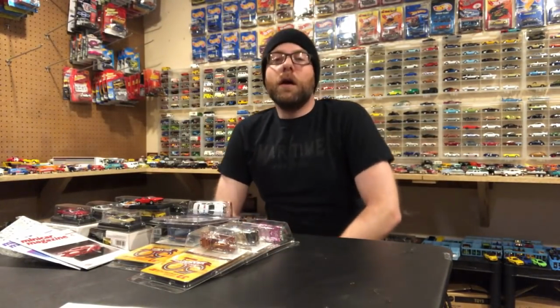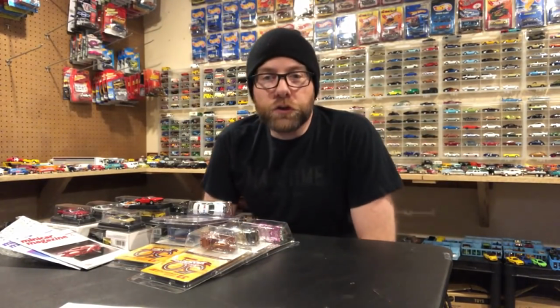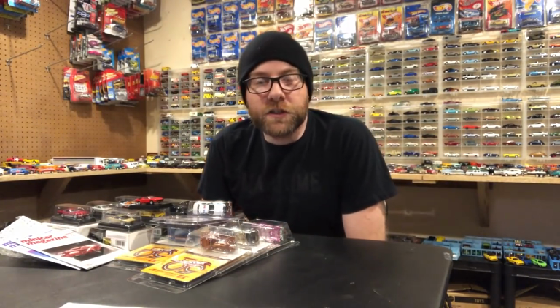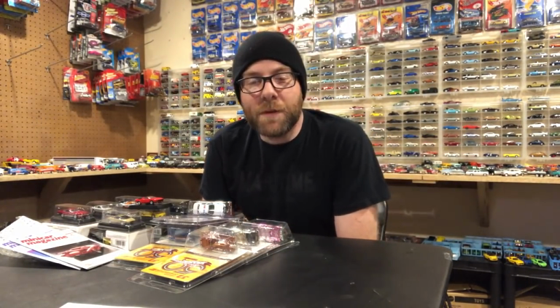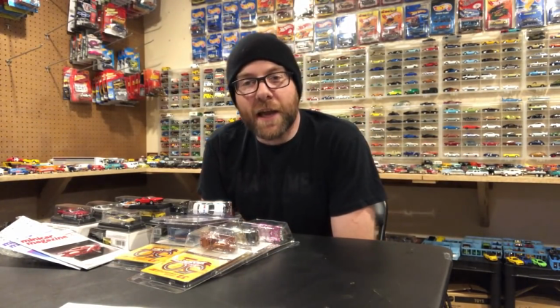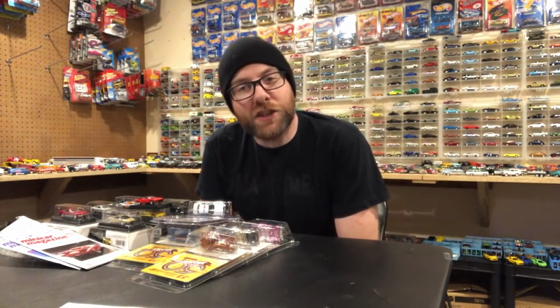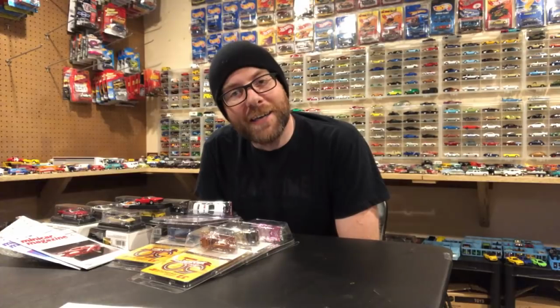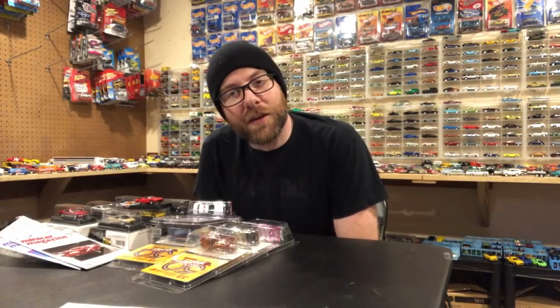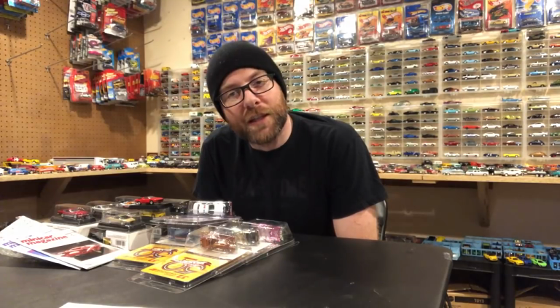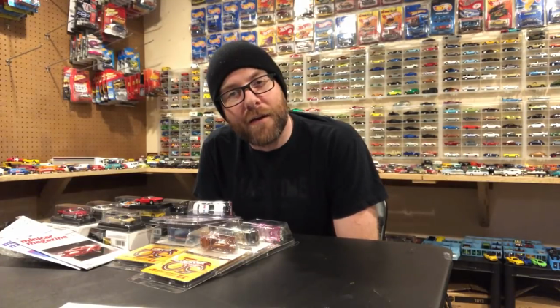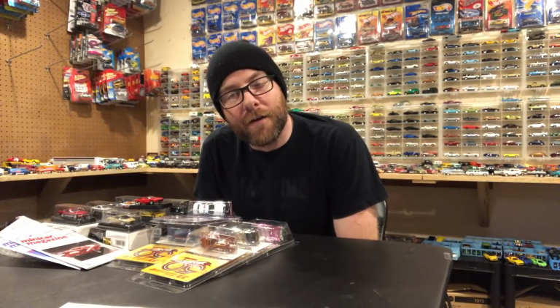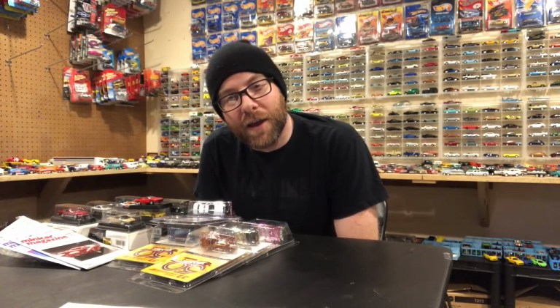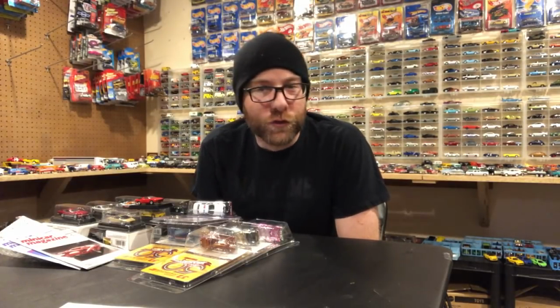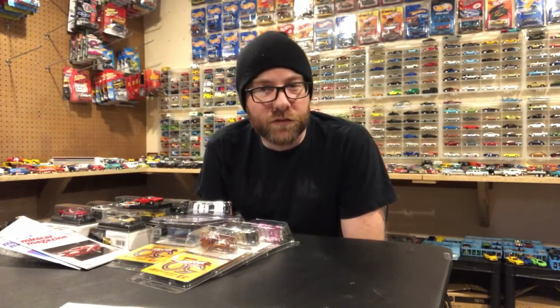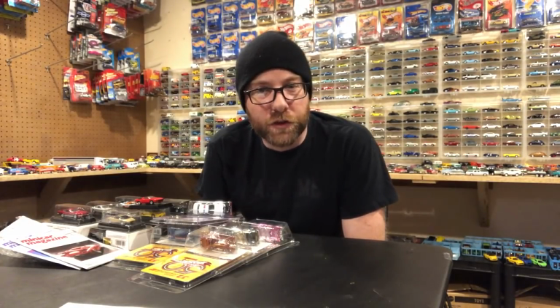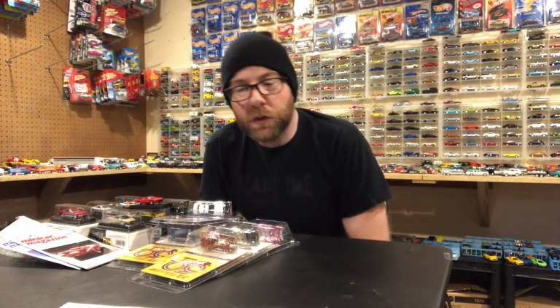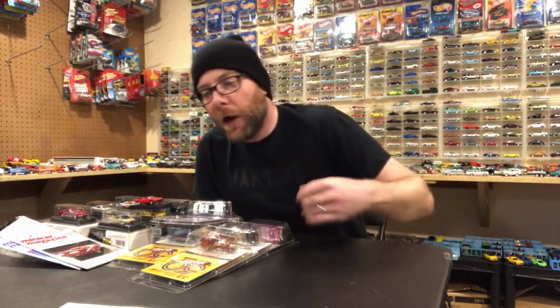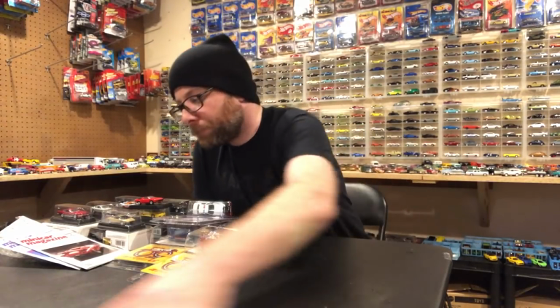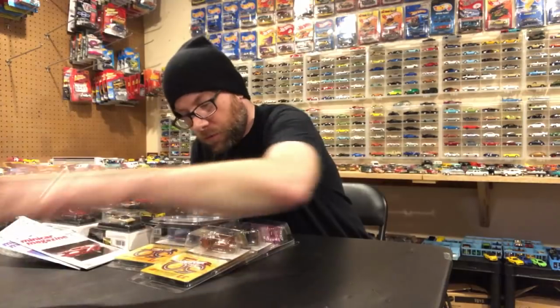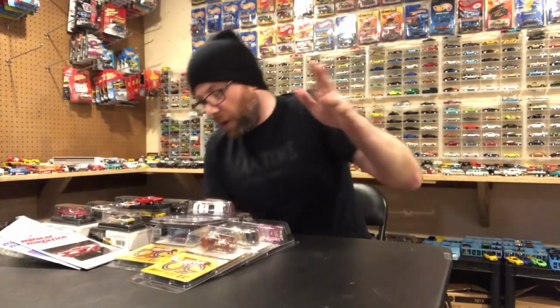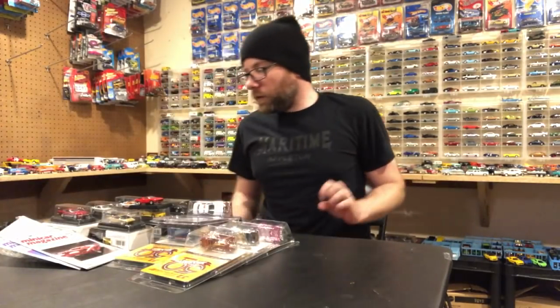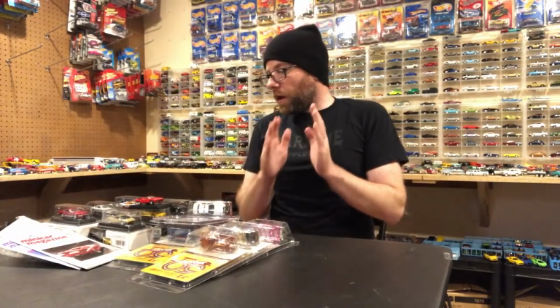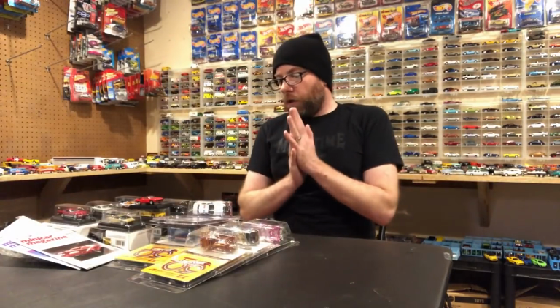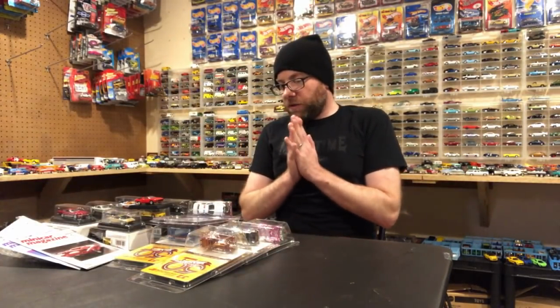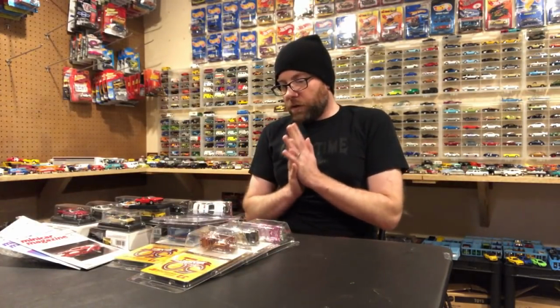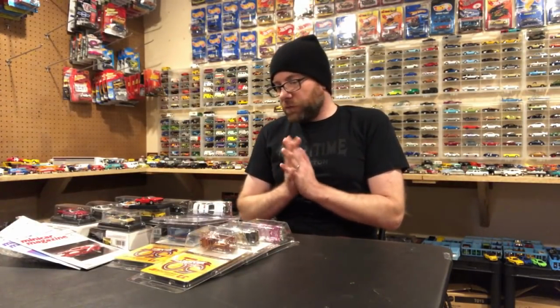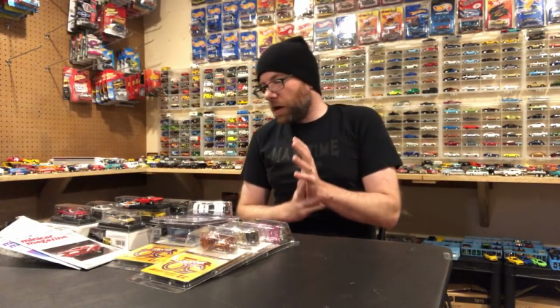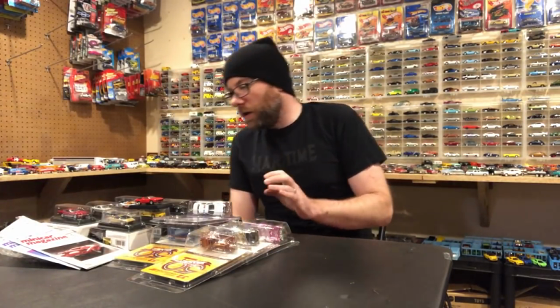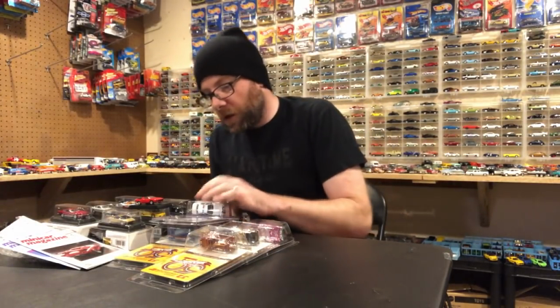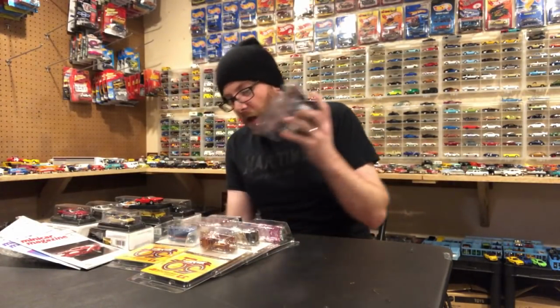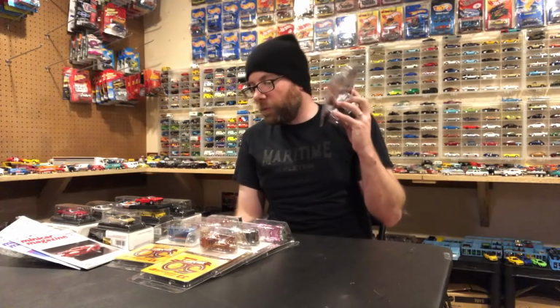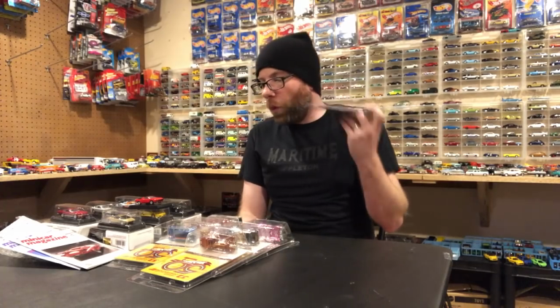Hello YouTubers, it's Champion DJK coming at you again with another weekly video, and as usual I got some stuff to share with you. Let's start with what I picked up.